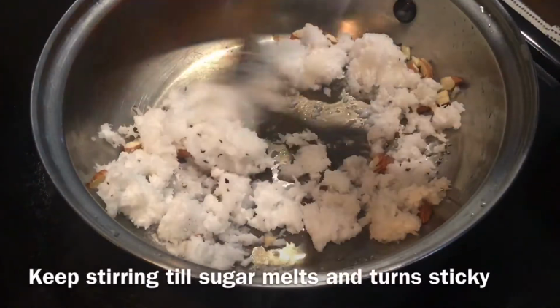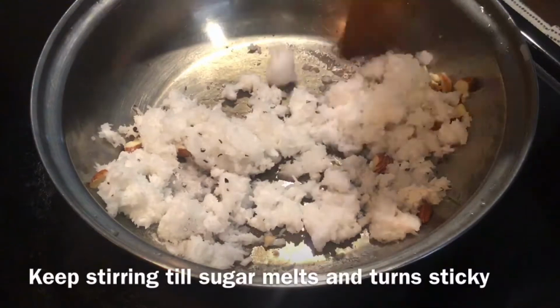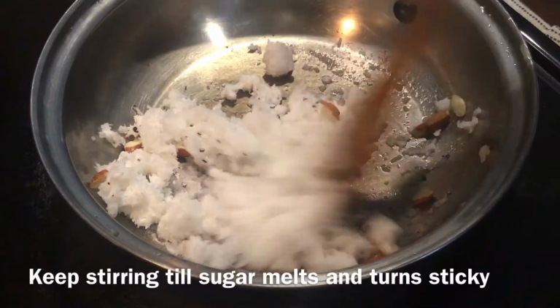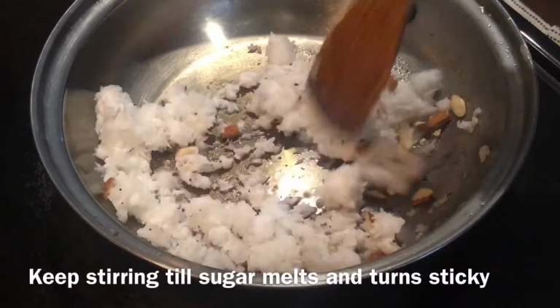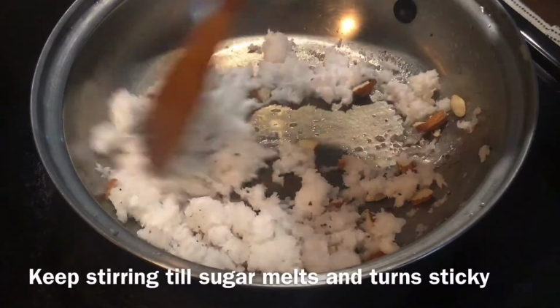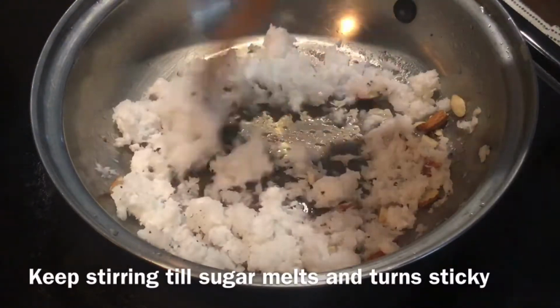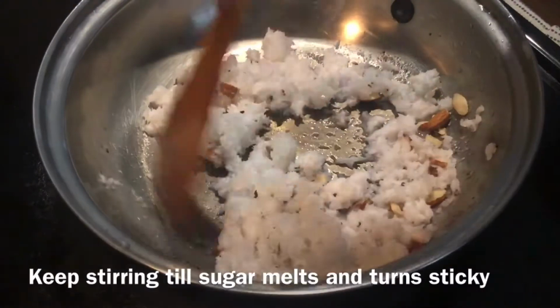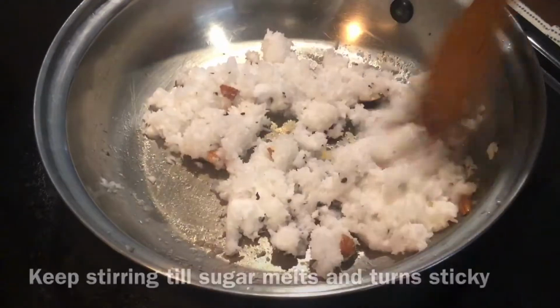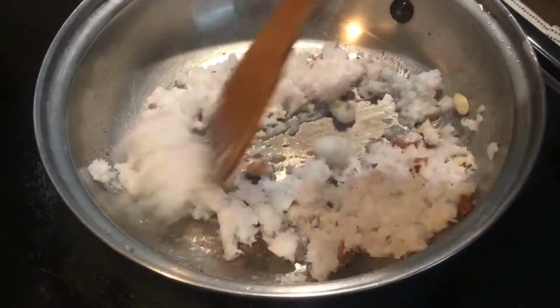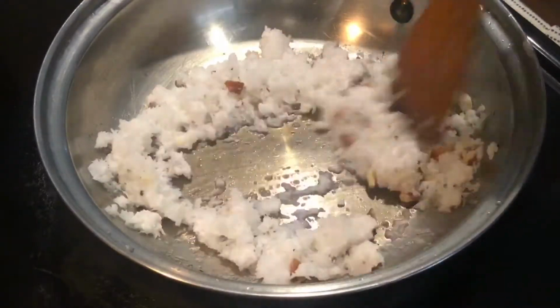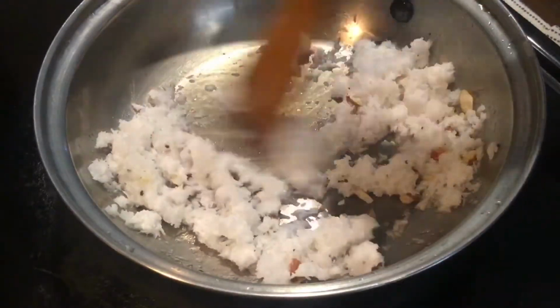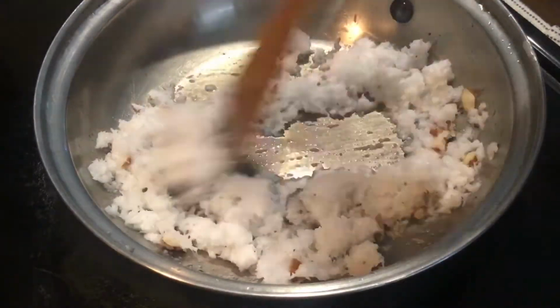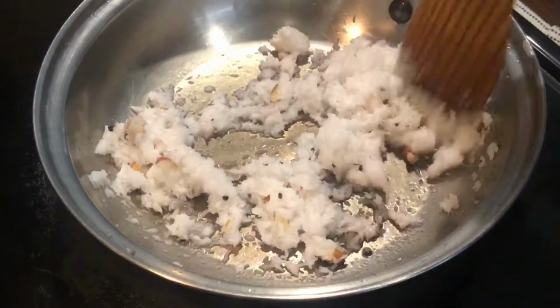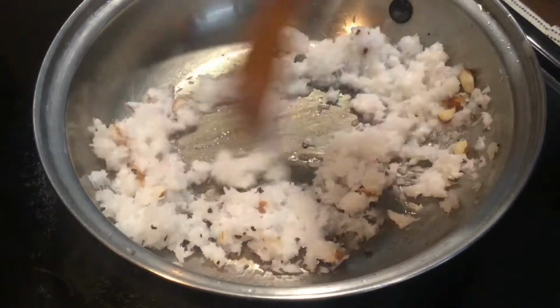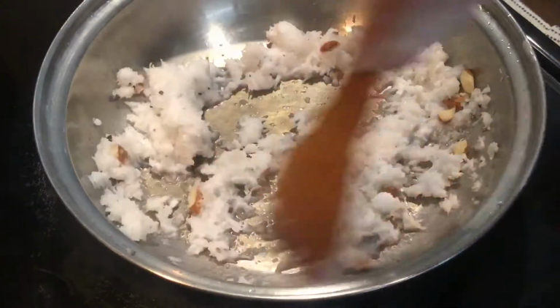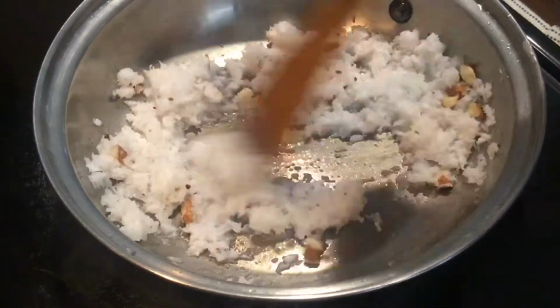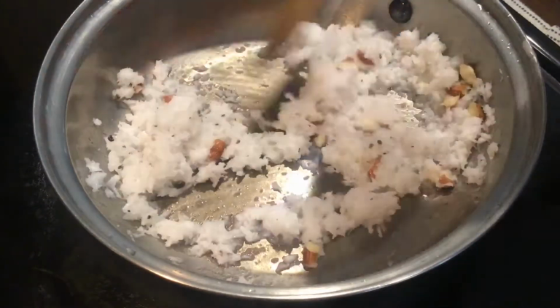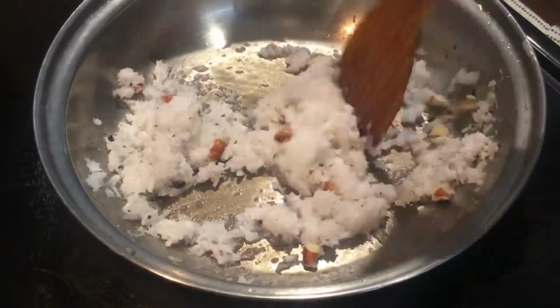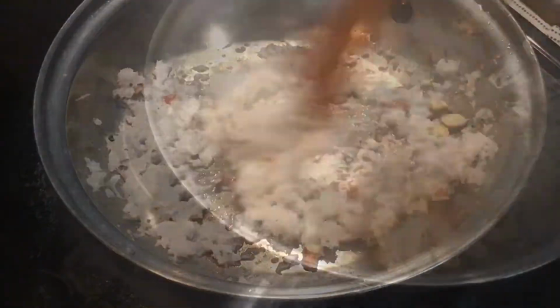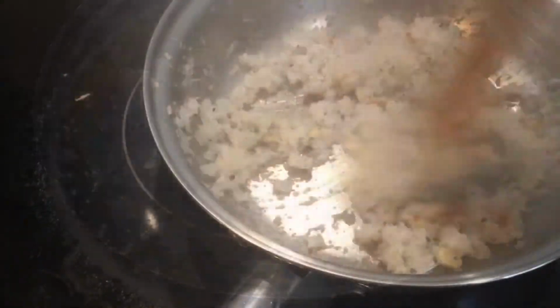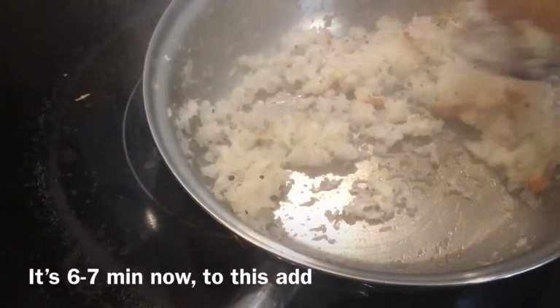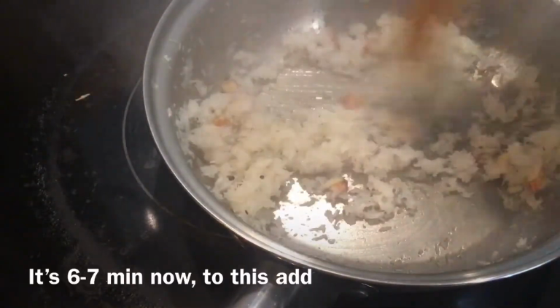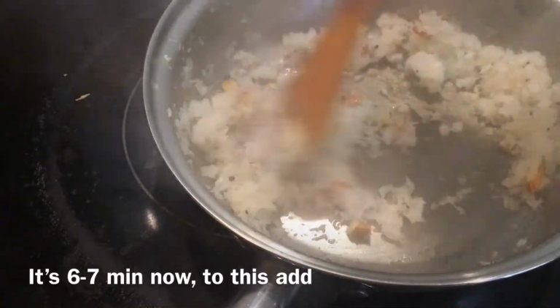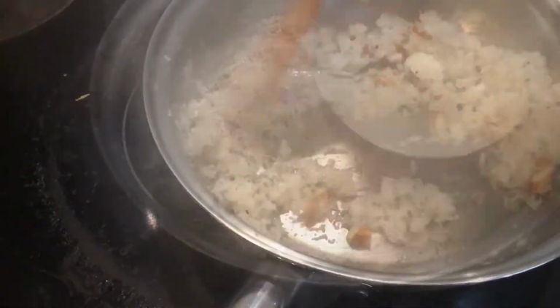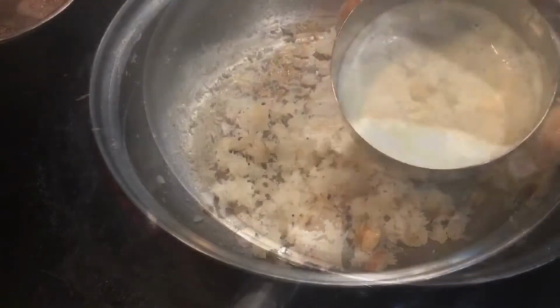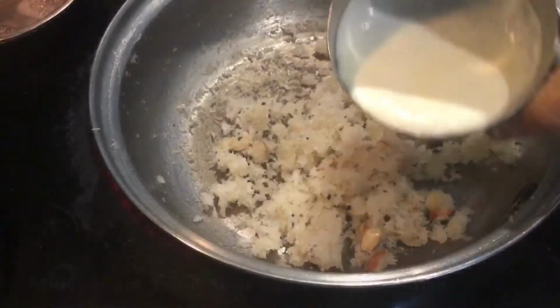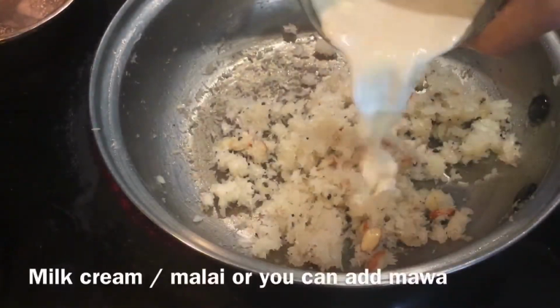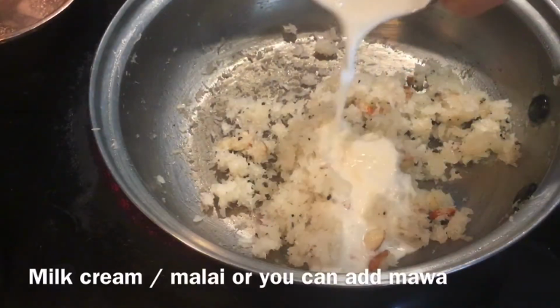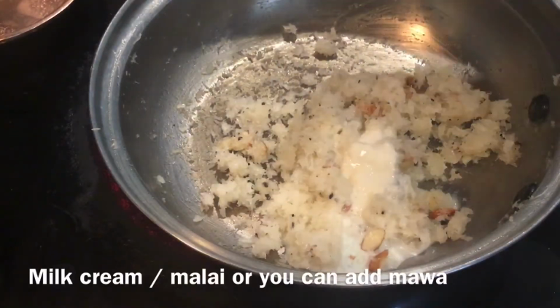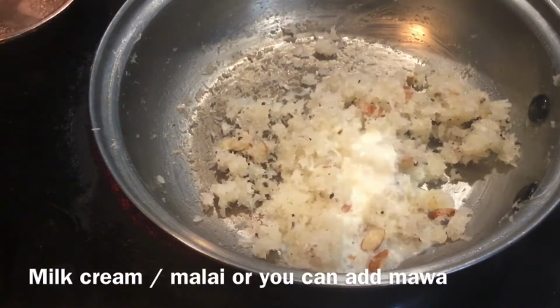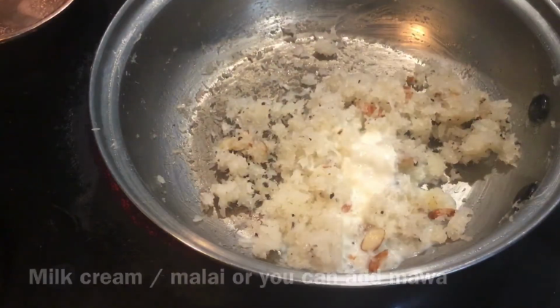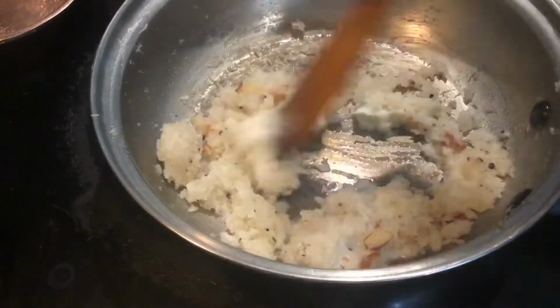Now keep stirring till the sugar melts and becomes sticky — about six to seven minutes. Now it has turned sticky.